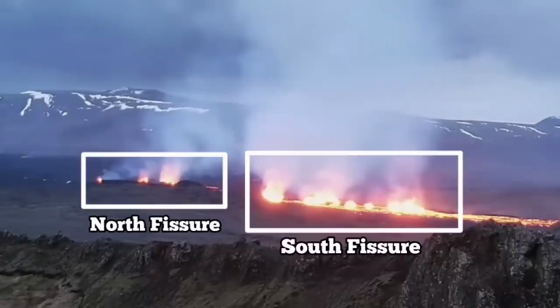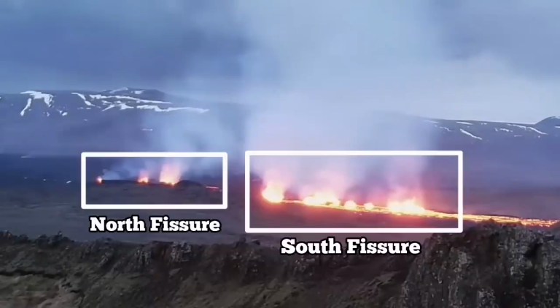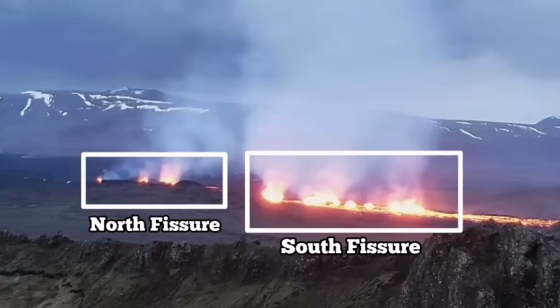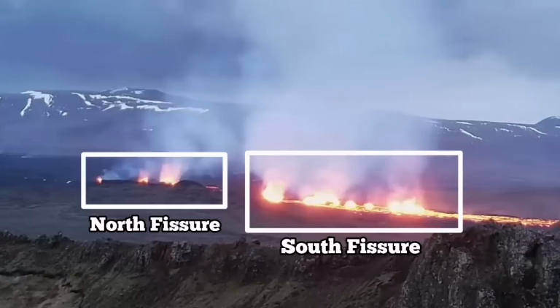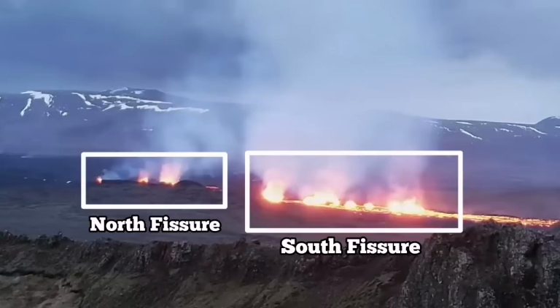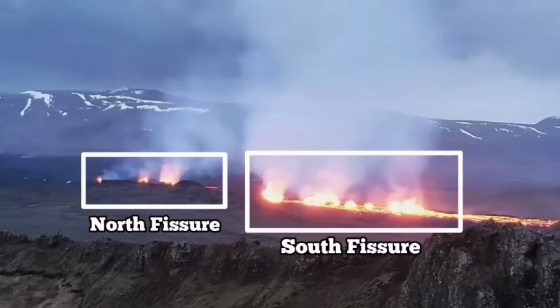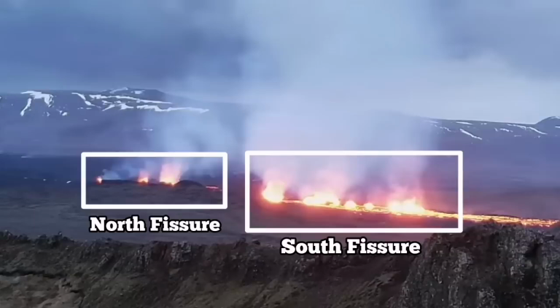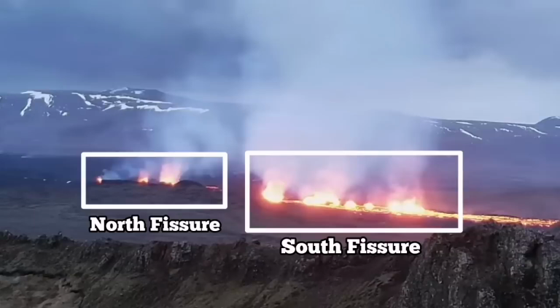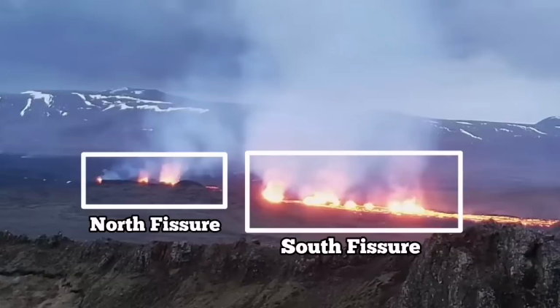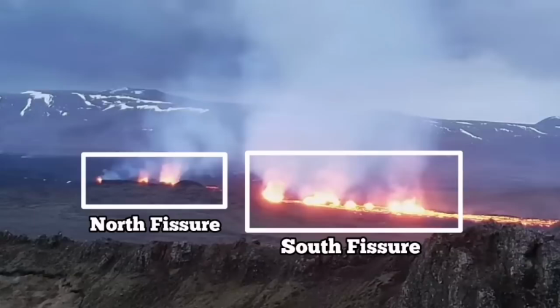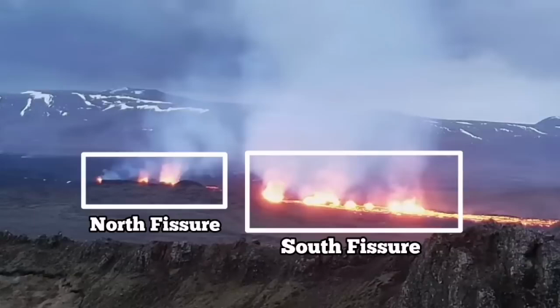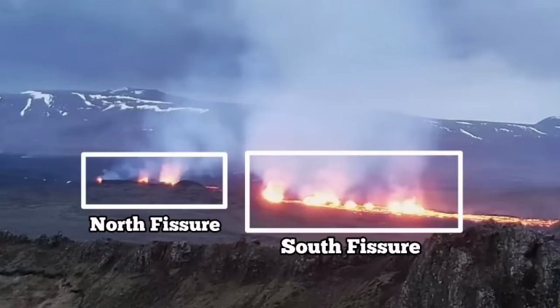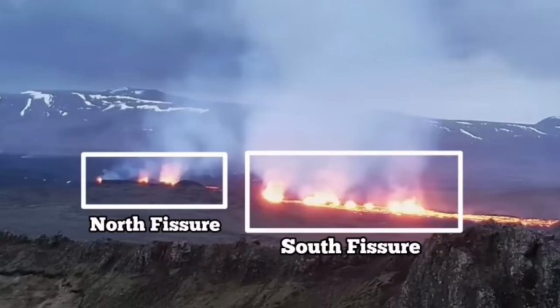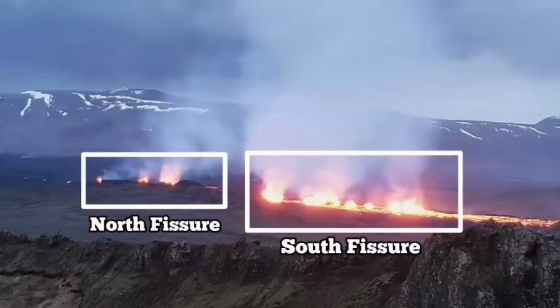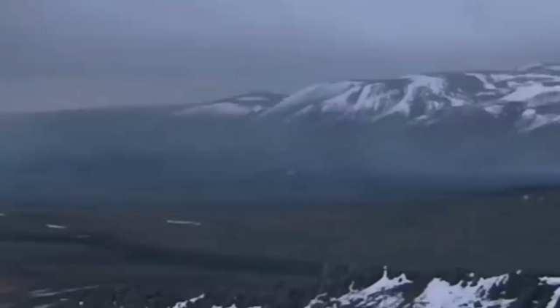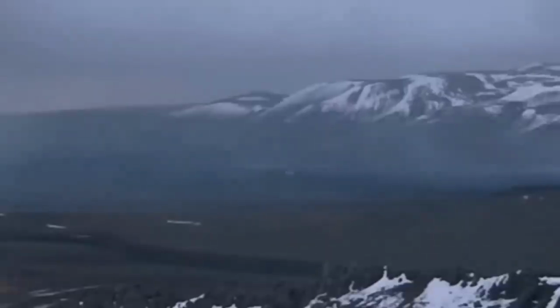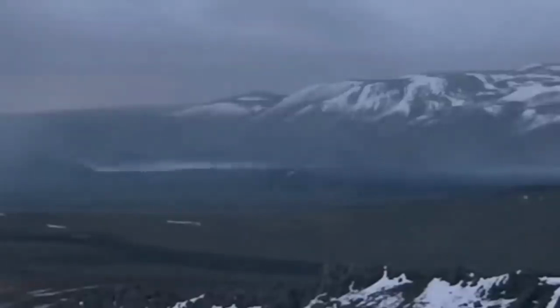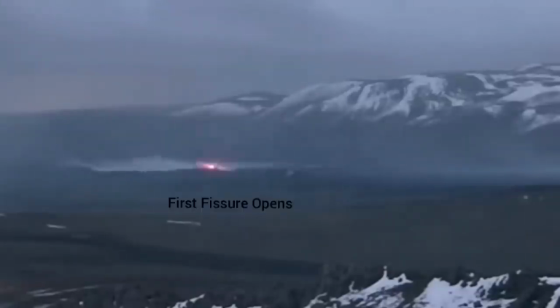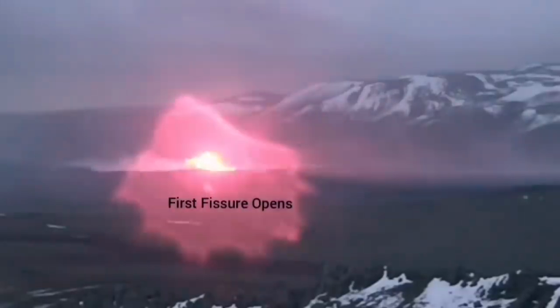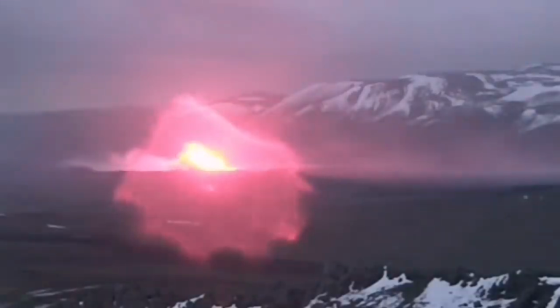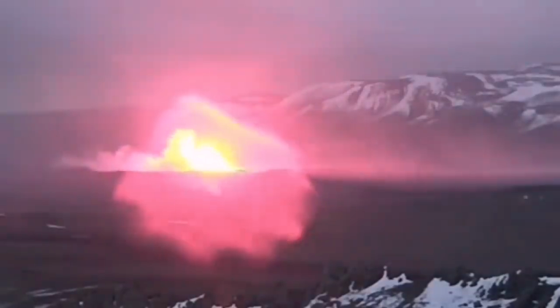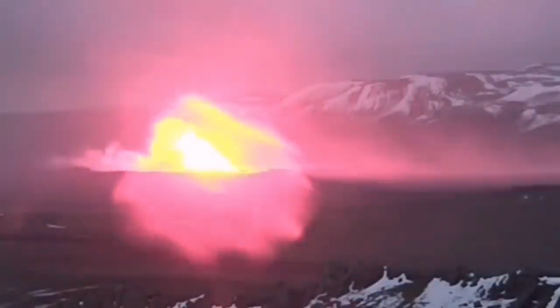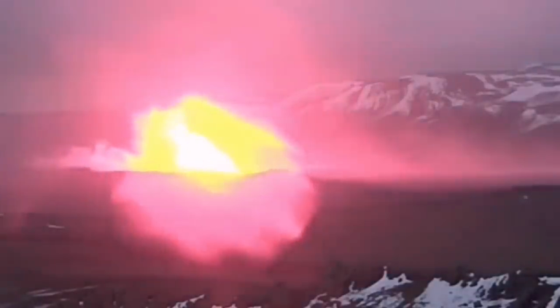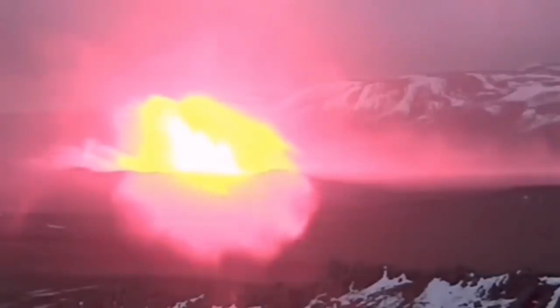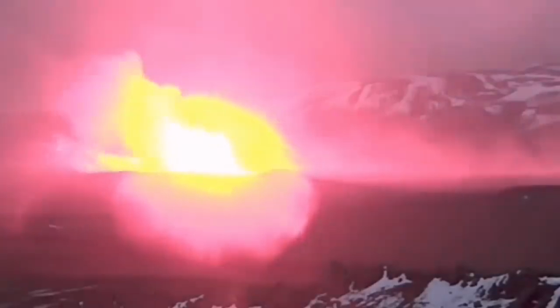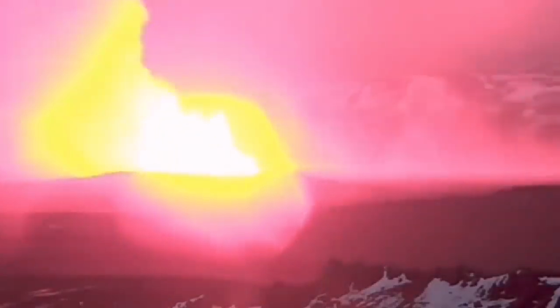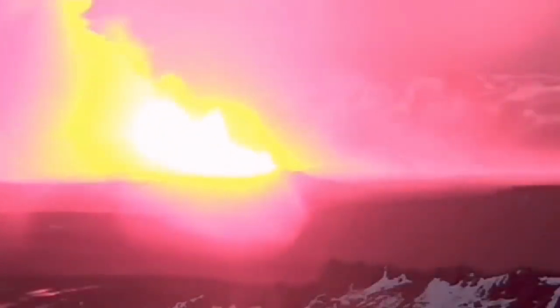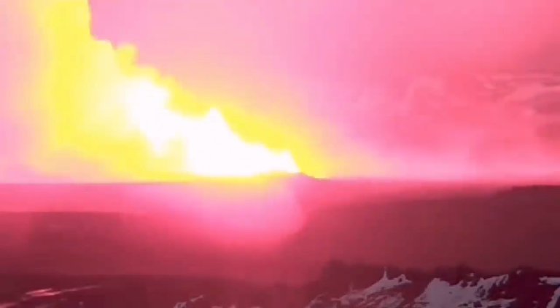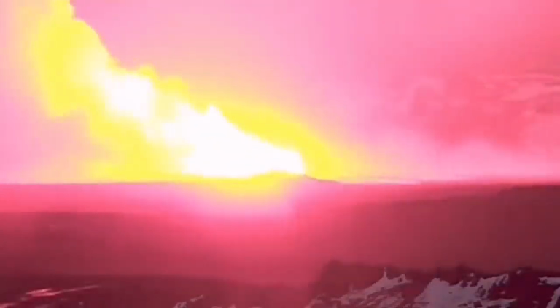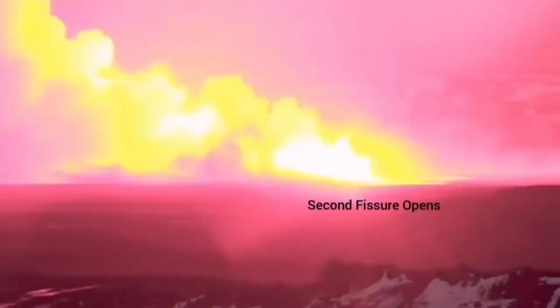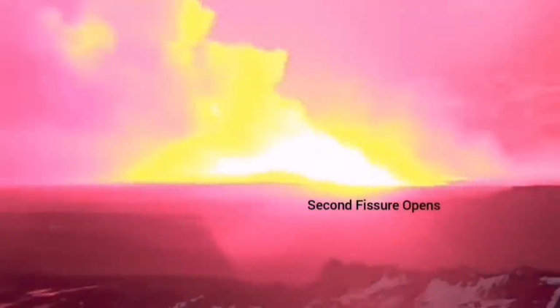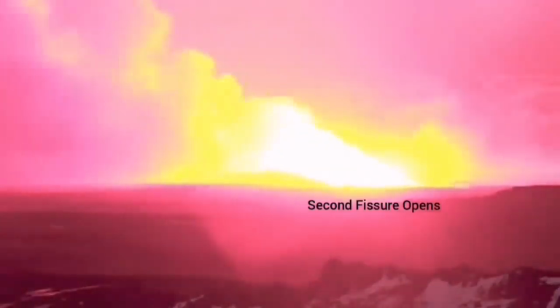There is a north fissure which erupted first and a south fissure which erupted second. This is the moment that the first fissure was opened and the second fissure opened to the right side of it, toward the south.